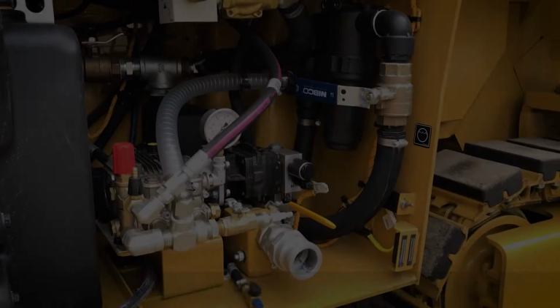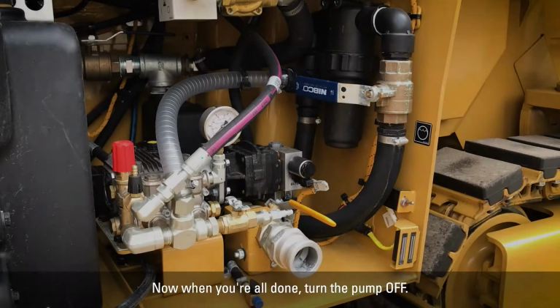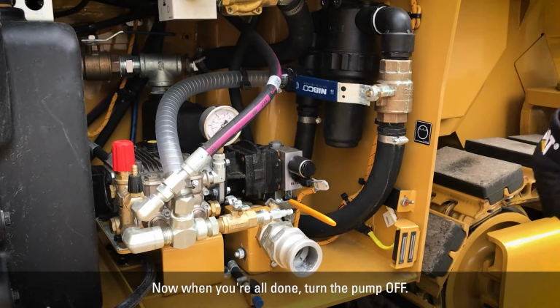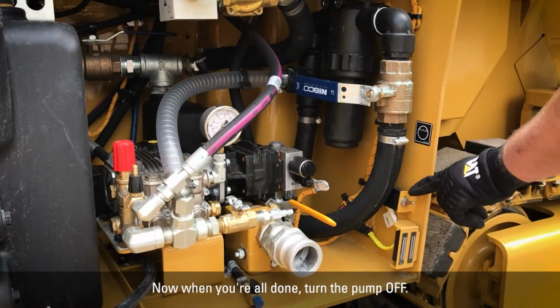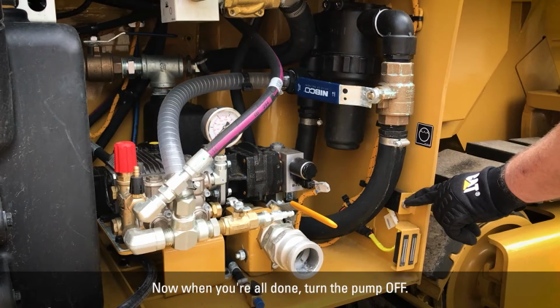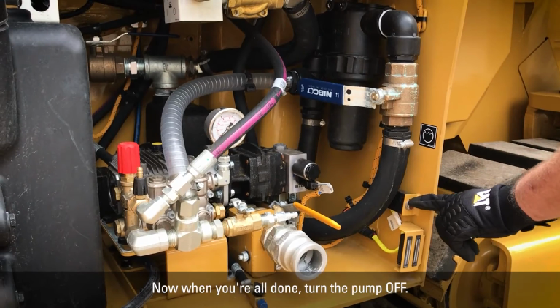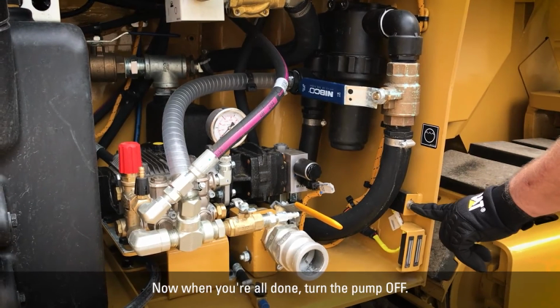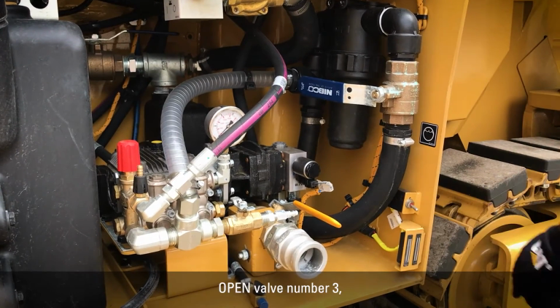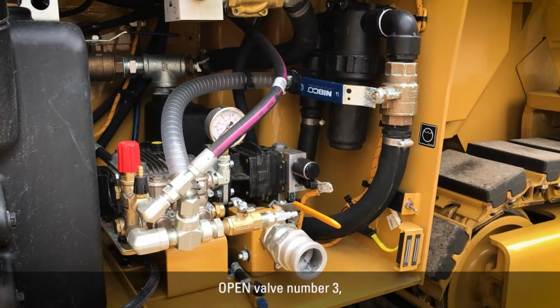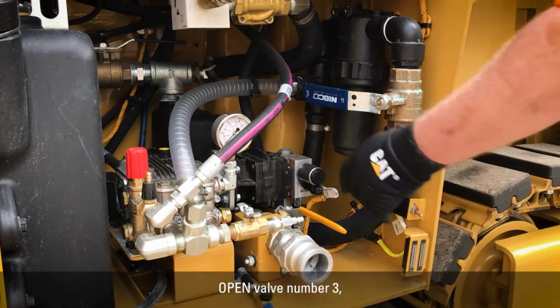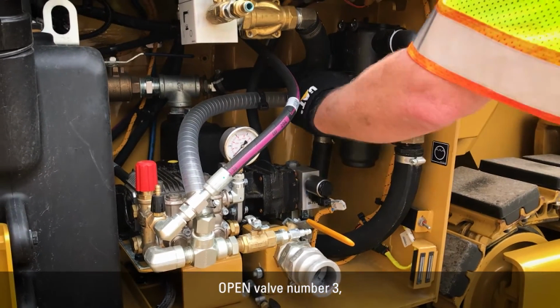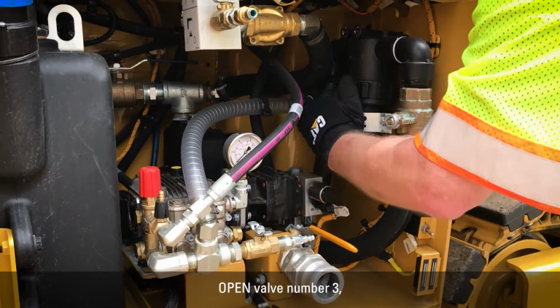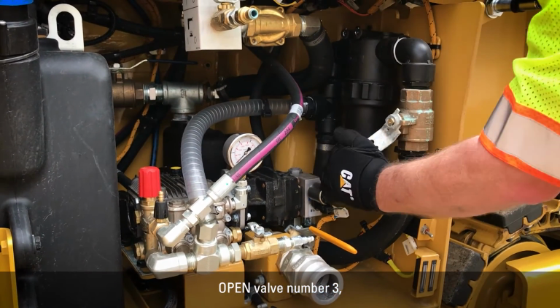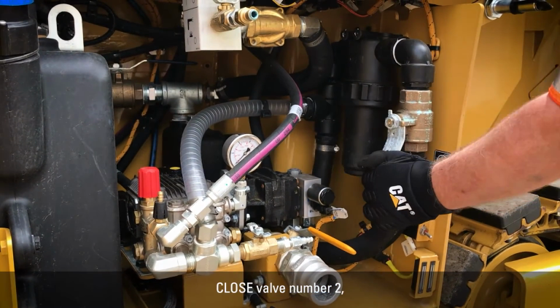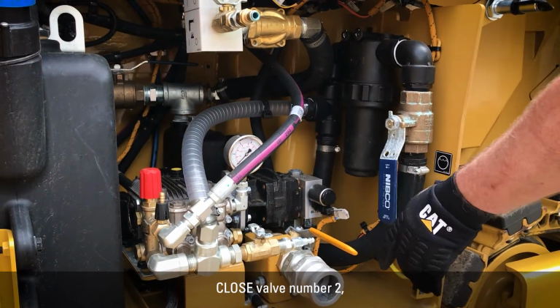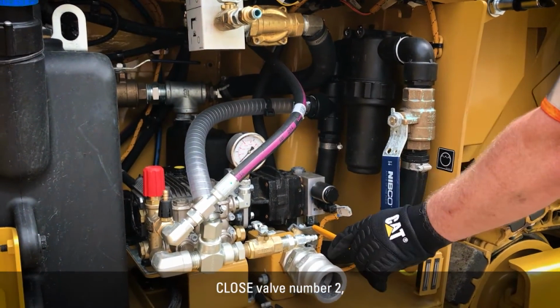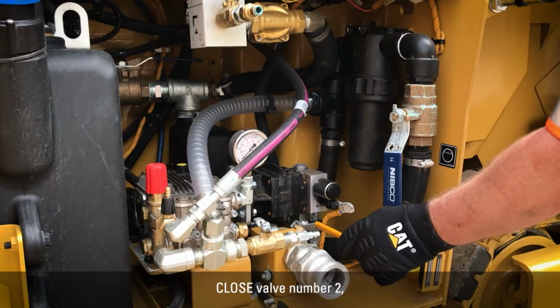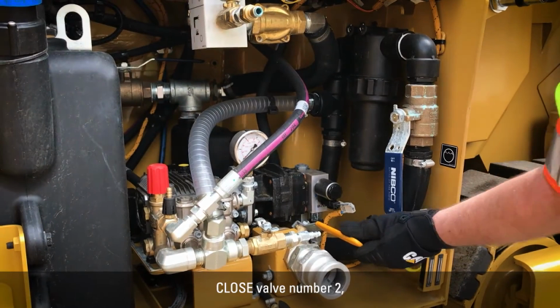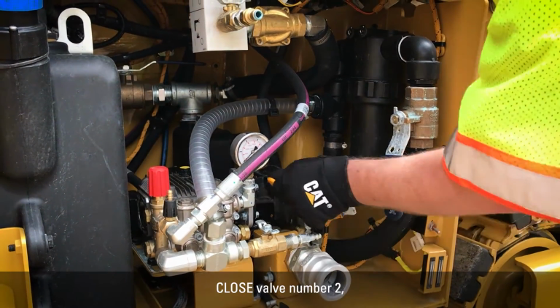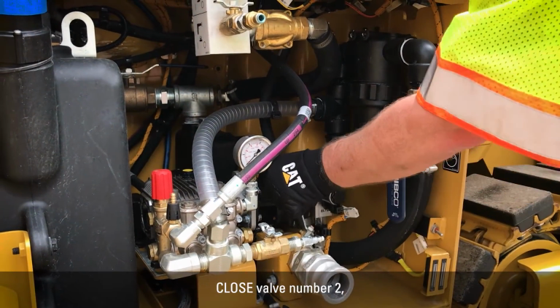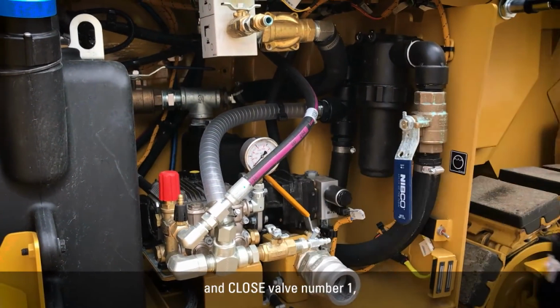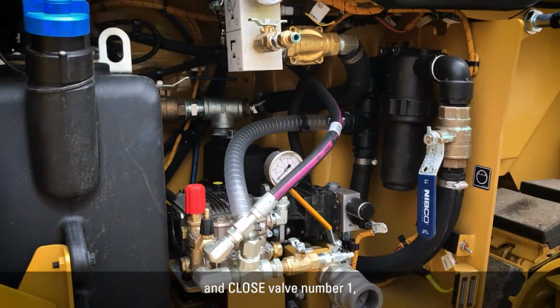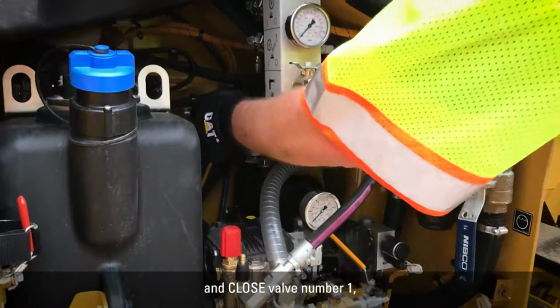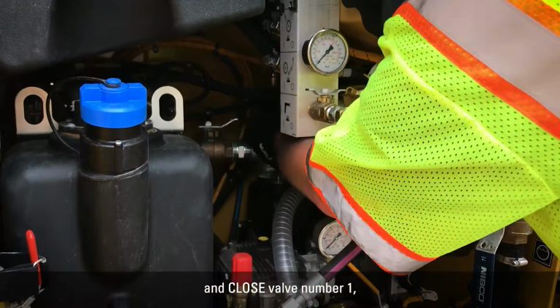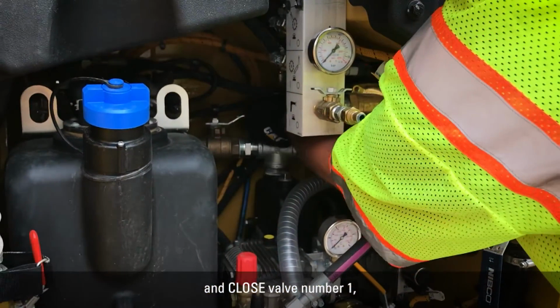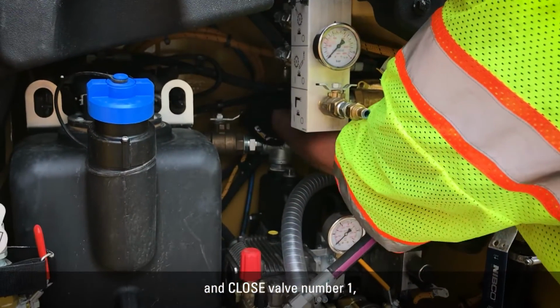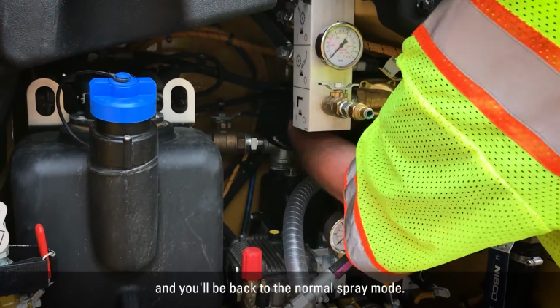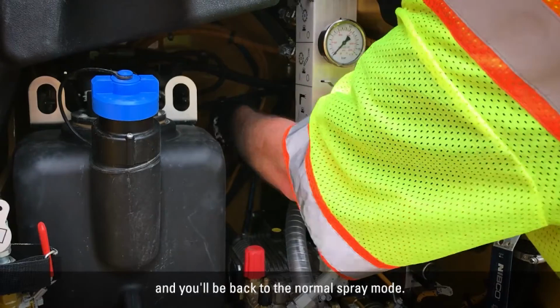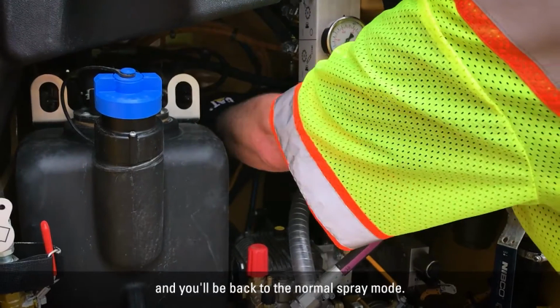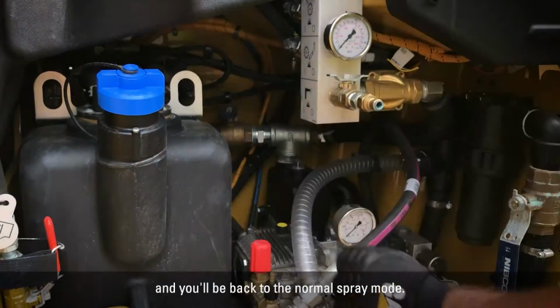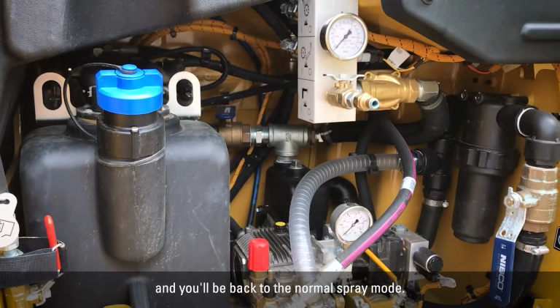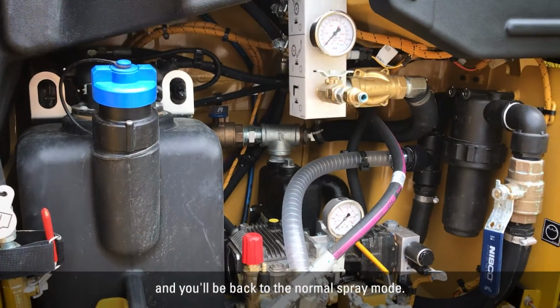When you're all done, turn the pump off, open valve number three, close valve number two, and close valve number one, and you'll be back to the normal spray mode.